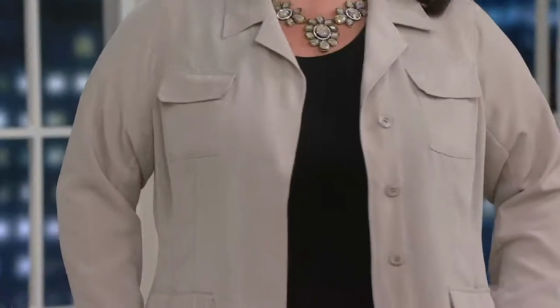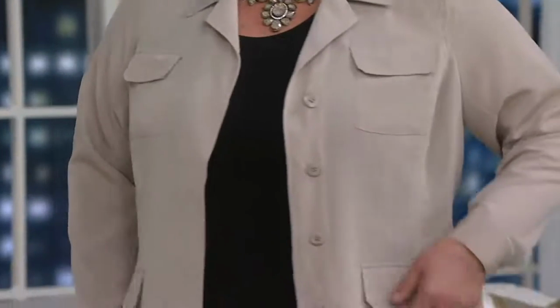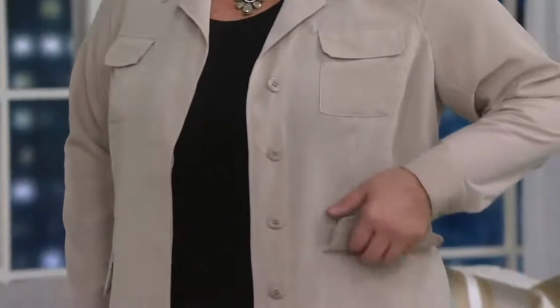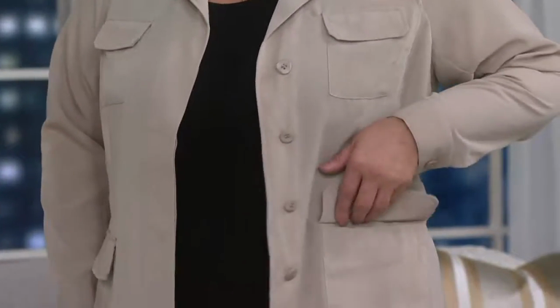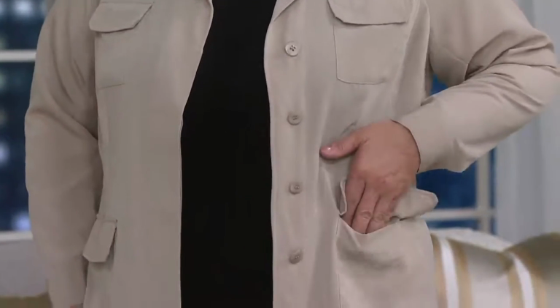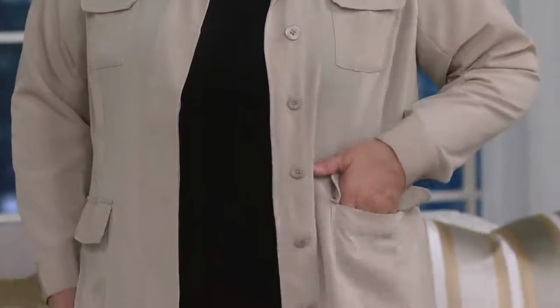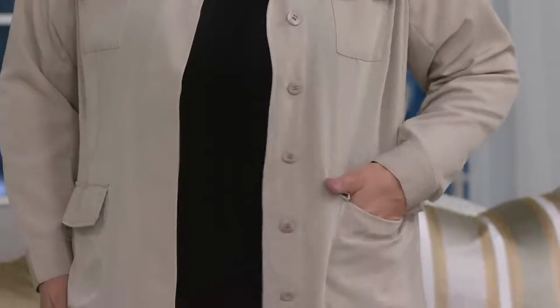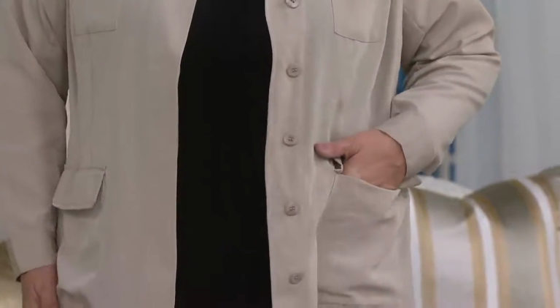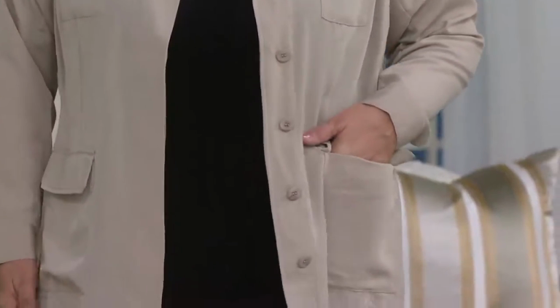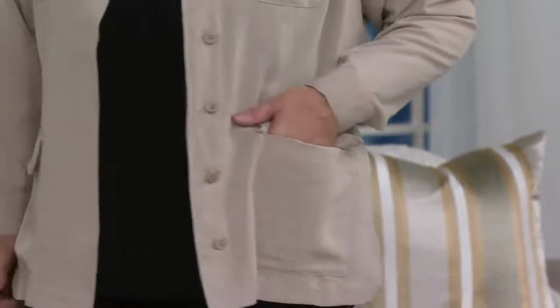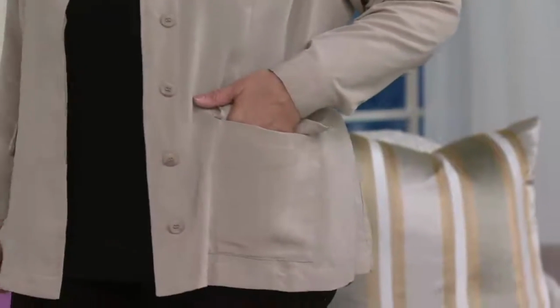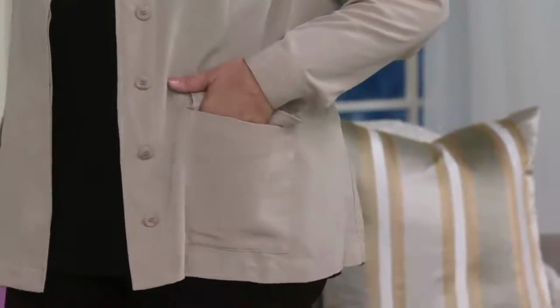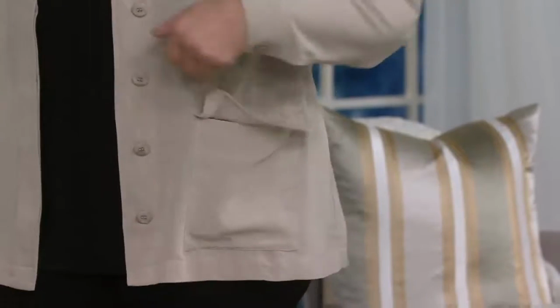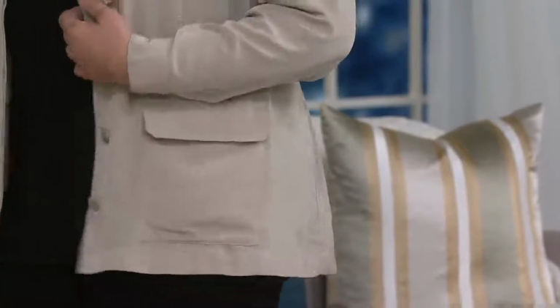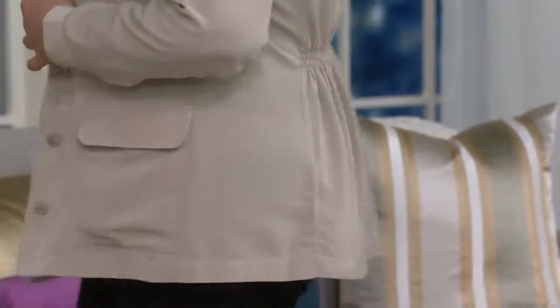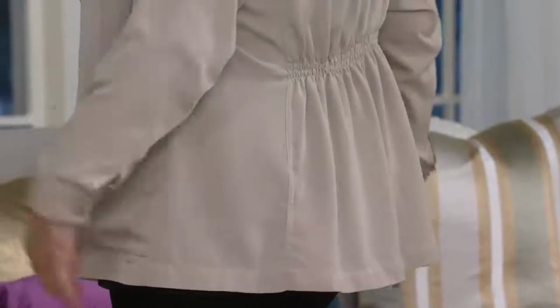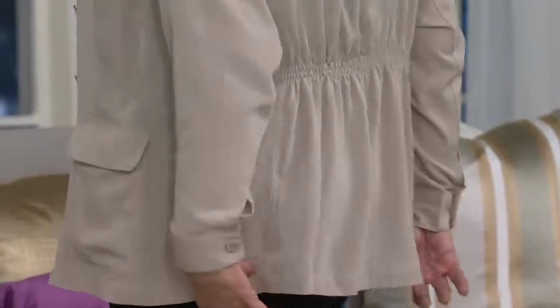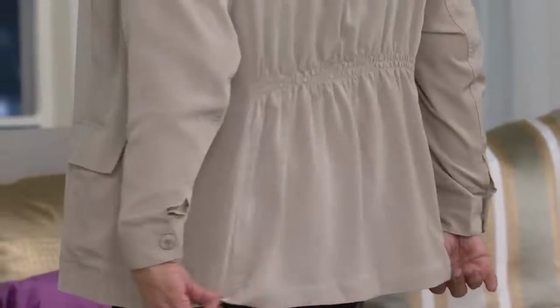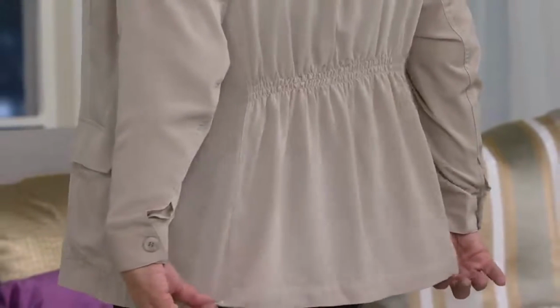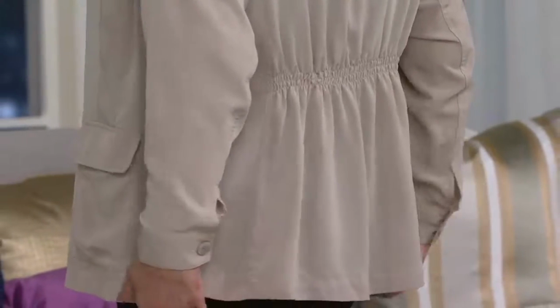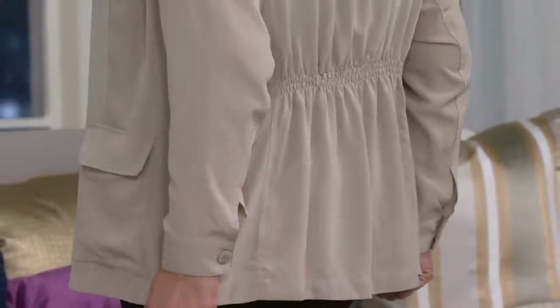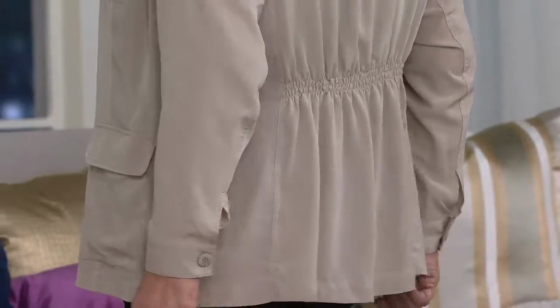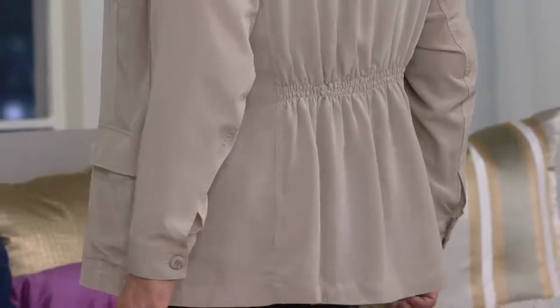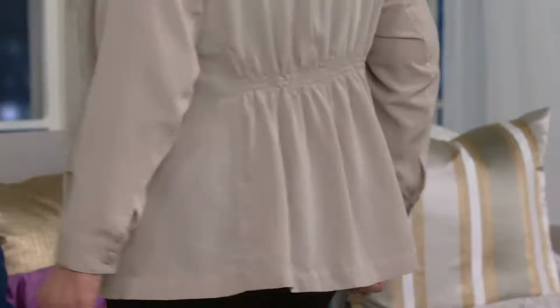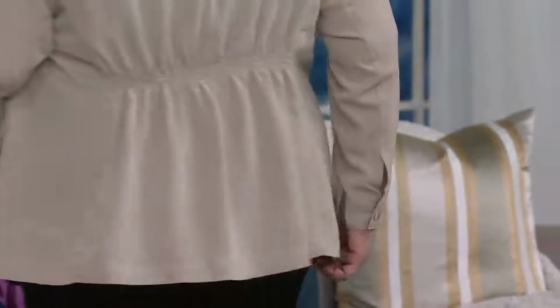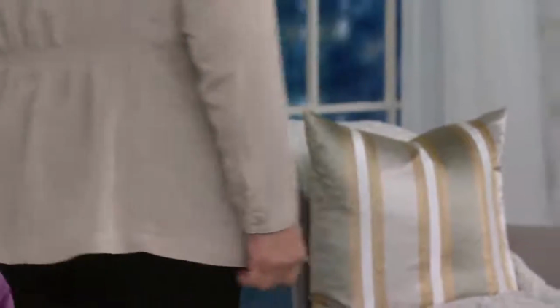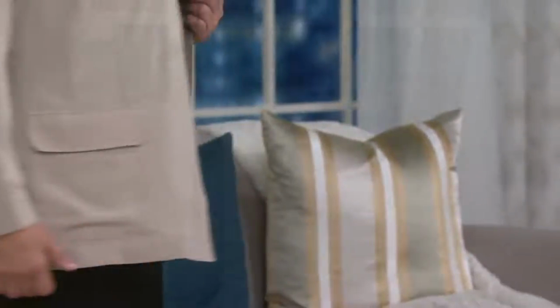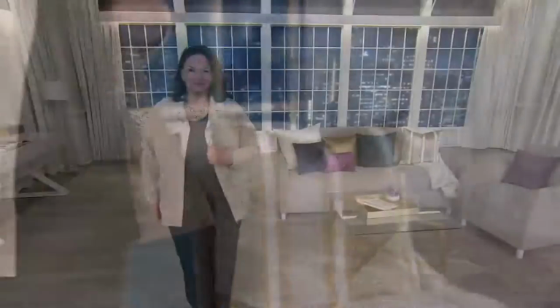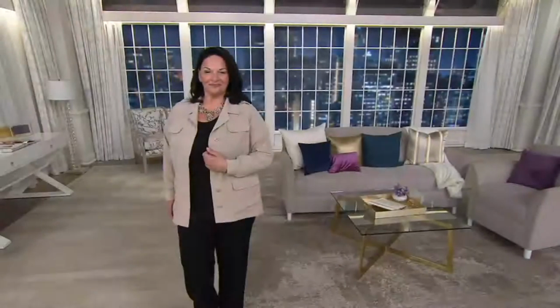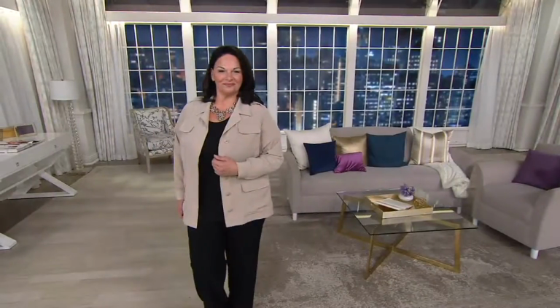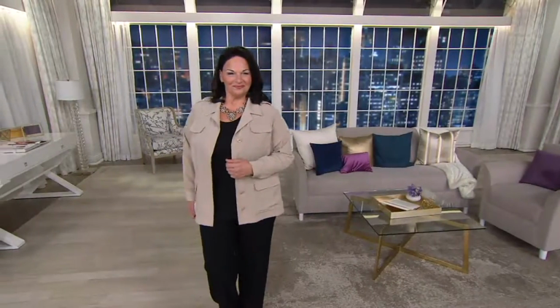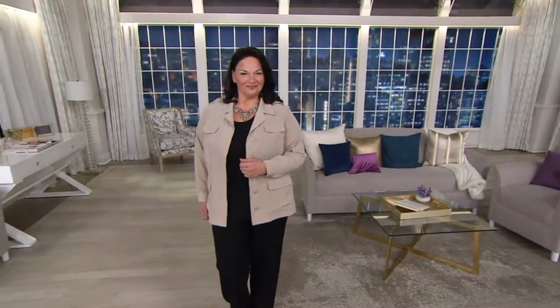This is the safari-style jacket with long sleeves, but it's a silky safari-style jacket, and it truly is. It's silky, it's soft, it's smooth, it's comfortable, it's cool to the touch, it's lightweight — it's the perfect layer for right now.